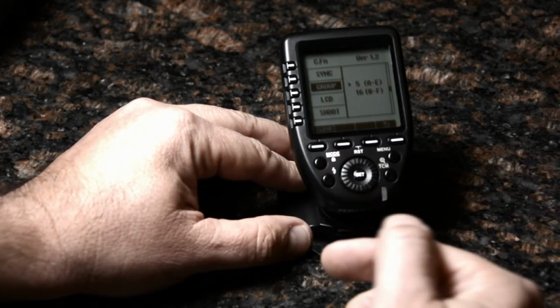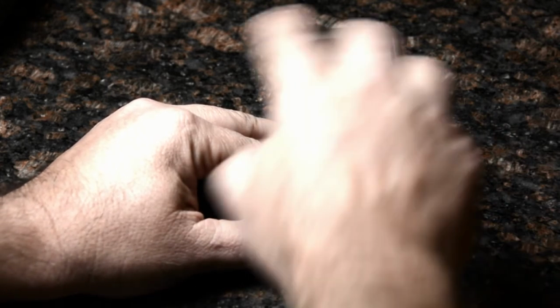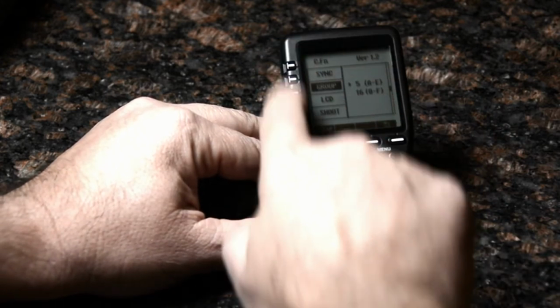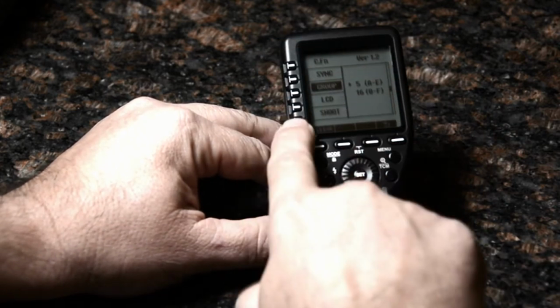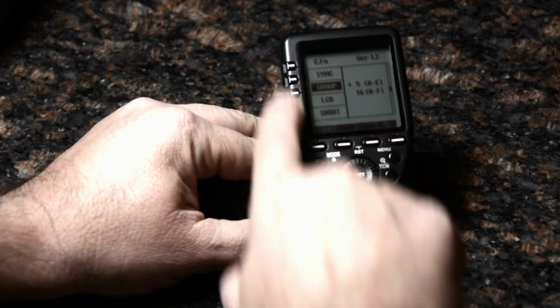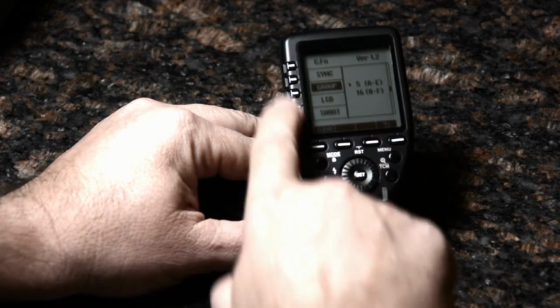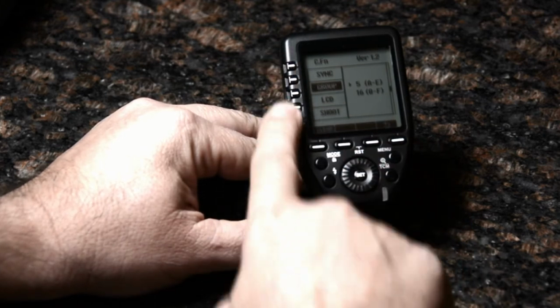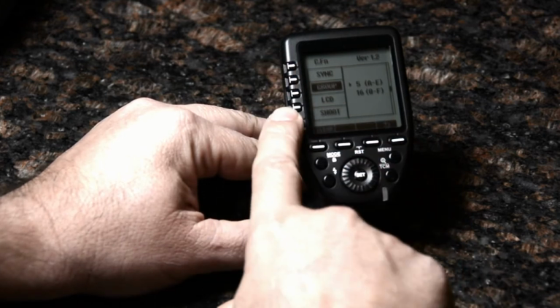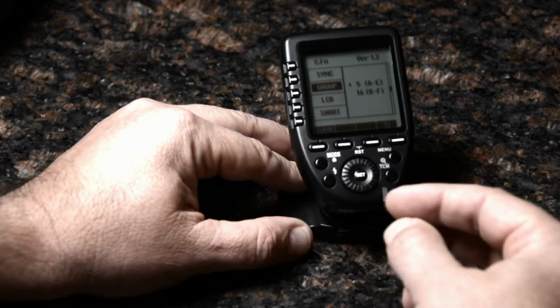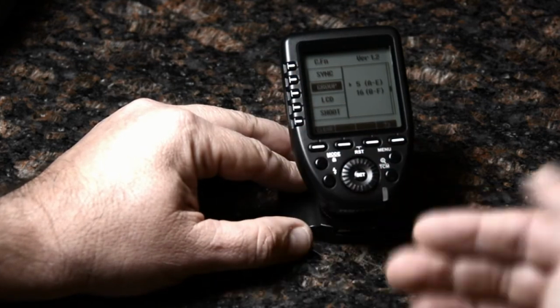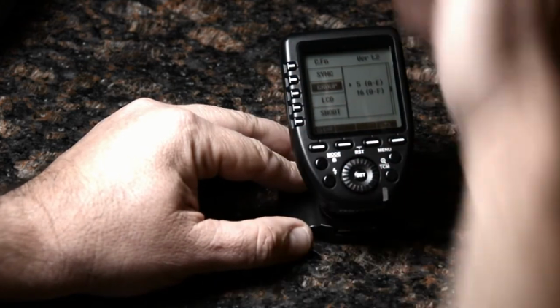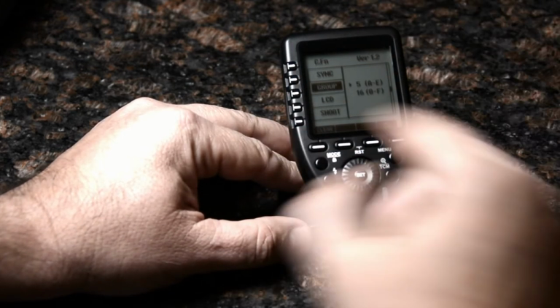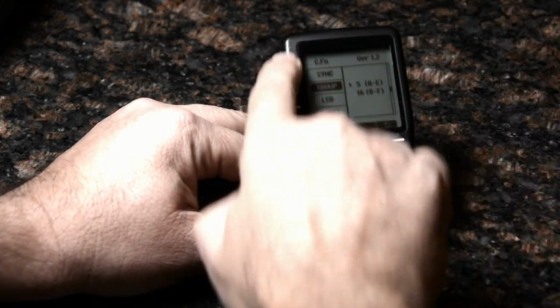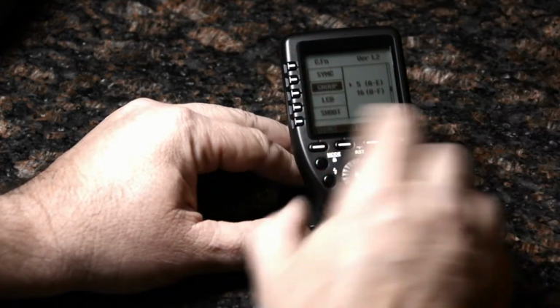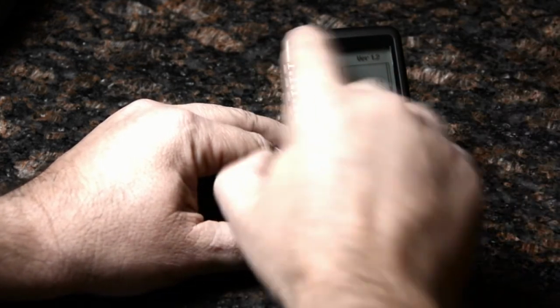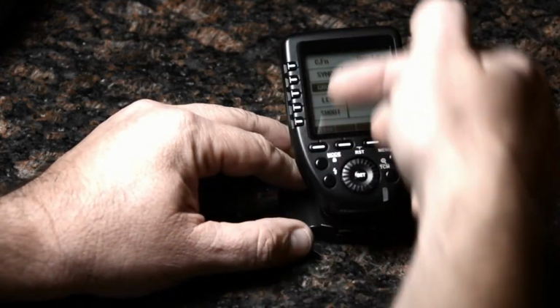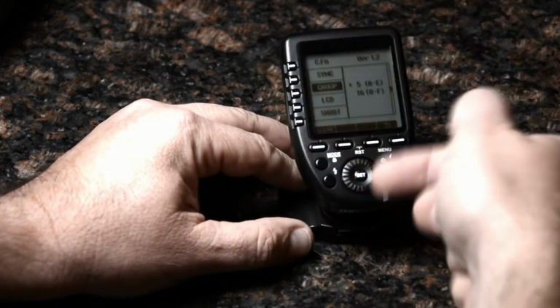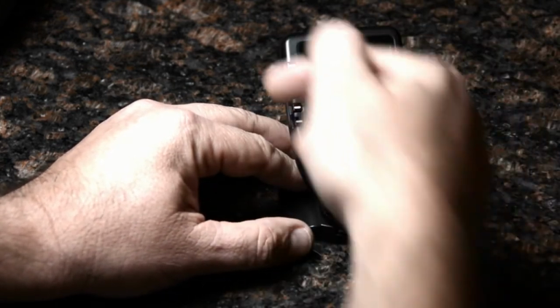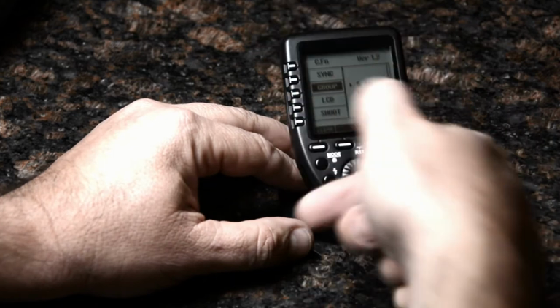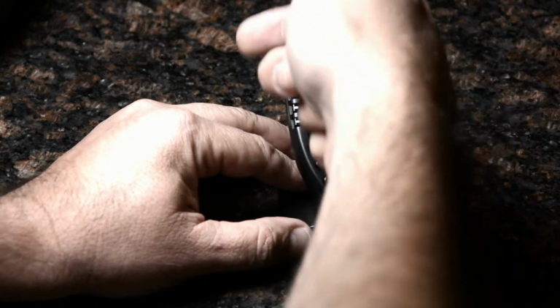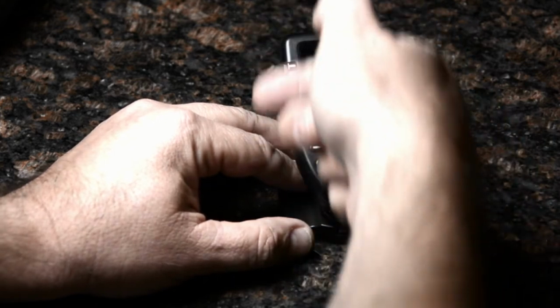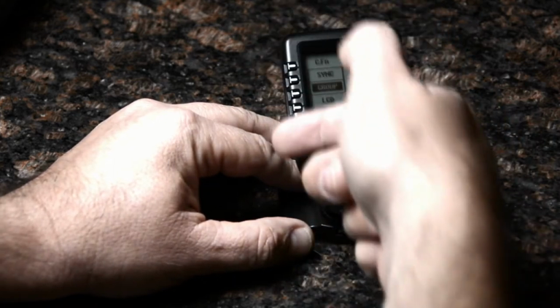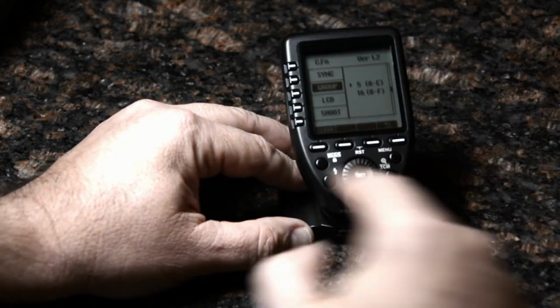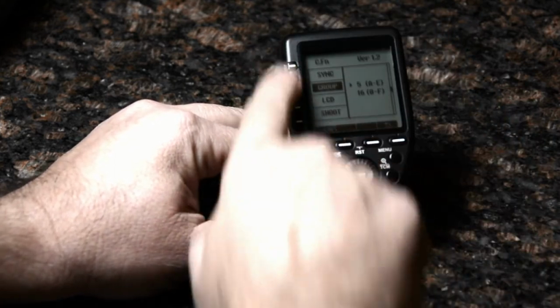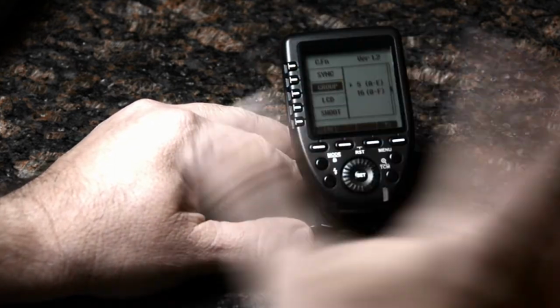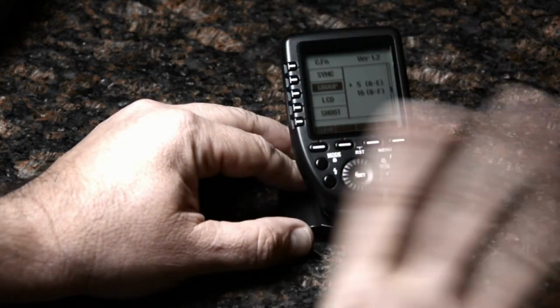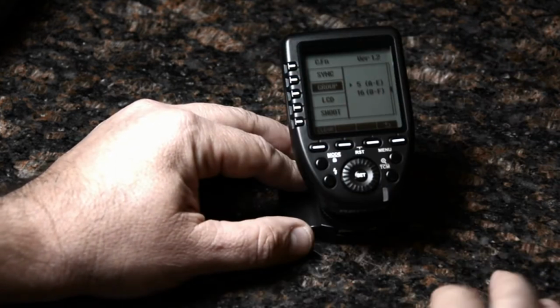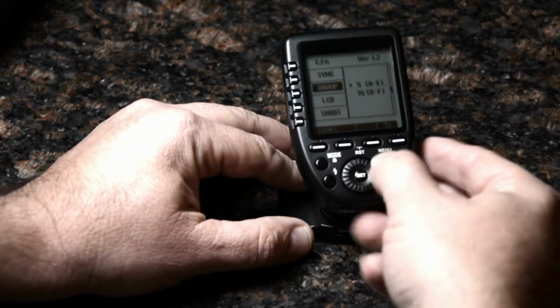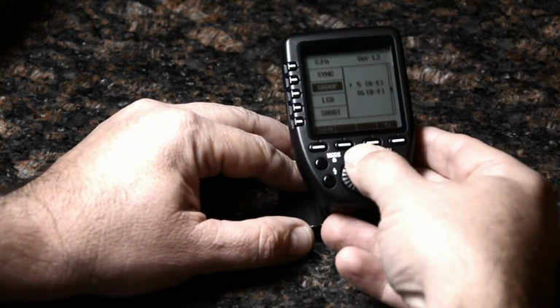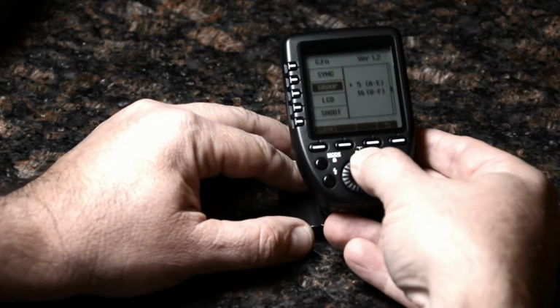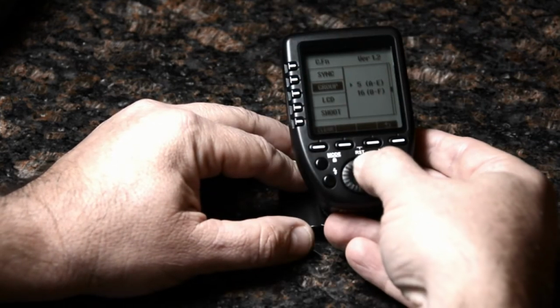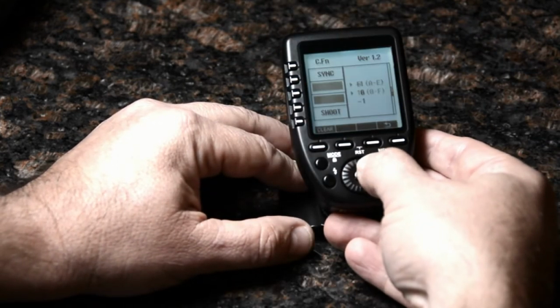In 16-group mode the controls become a bit awkward — you have to scroll up and down, and whatever's on the display out of the 16 becomes tied to the side buttons. I don't know if I'll find that very useful.